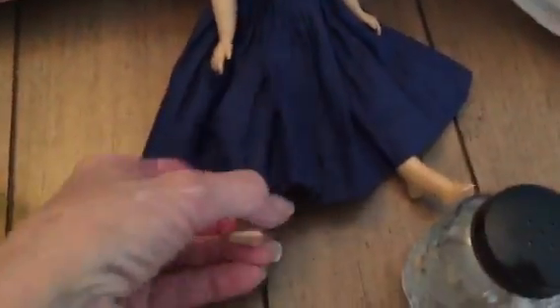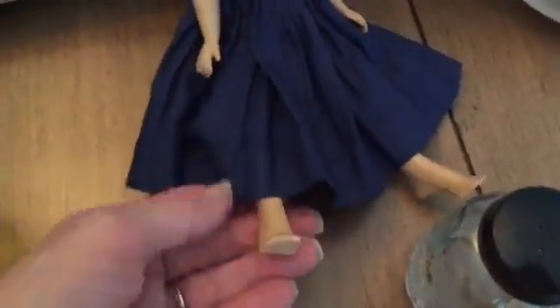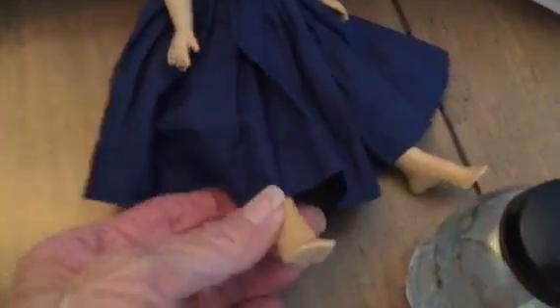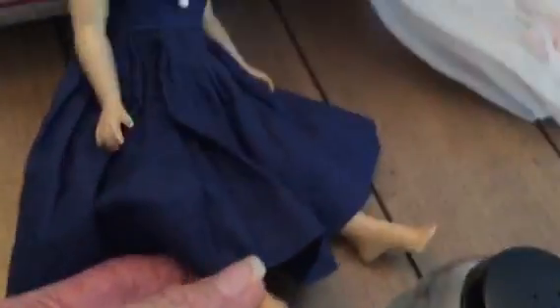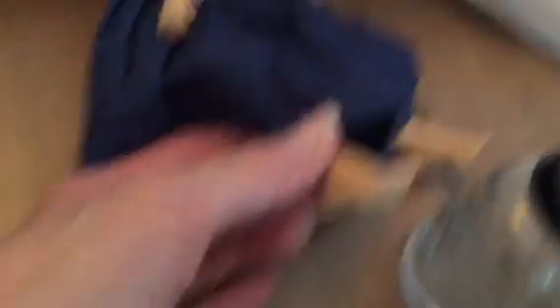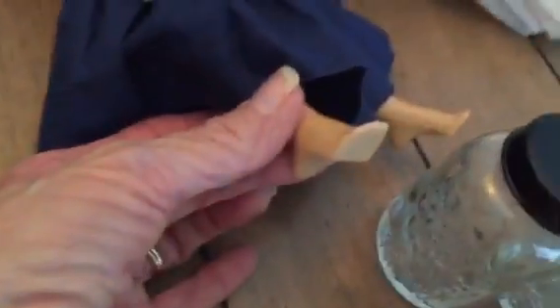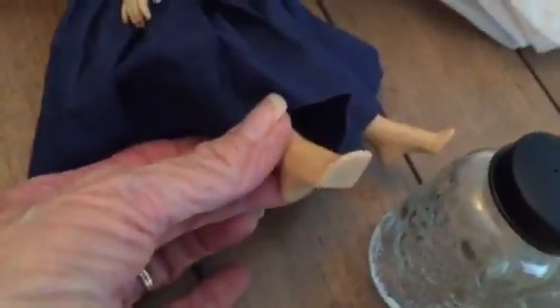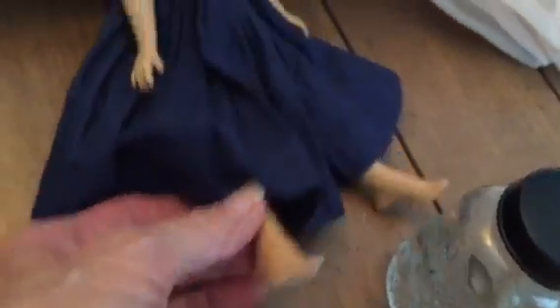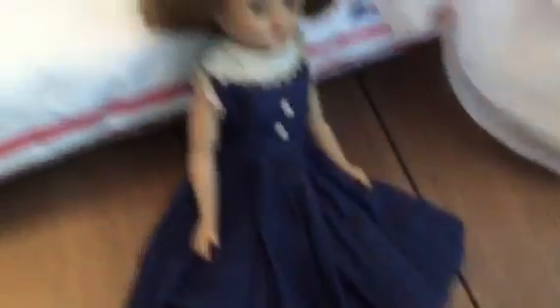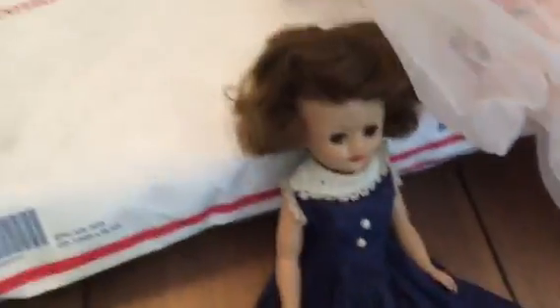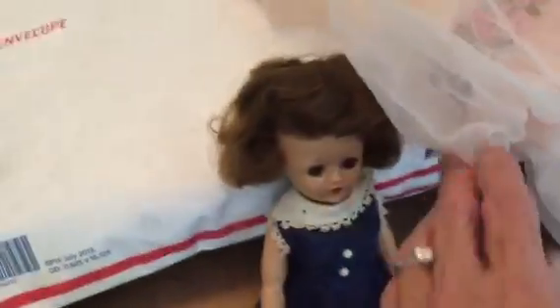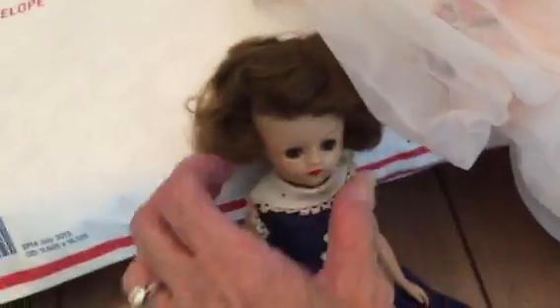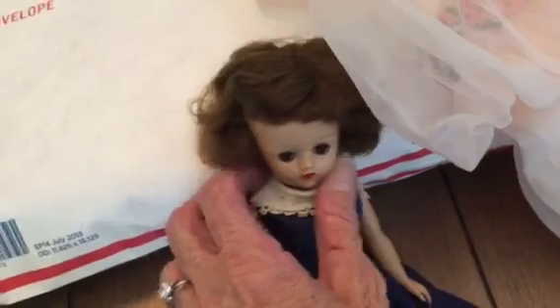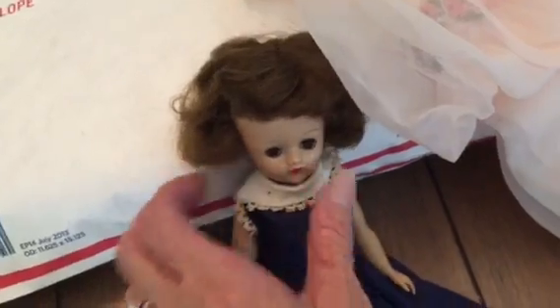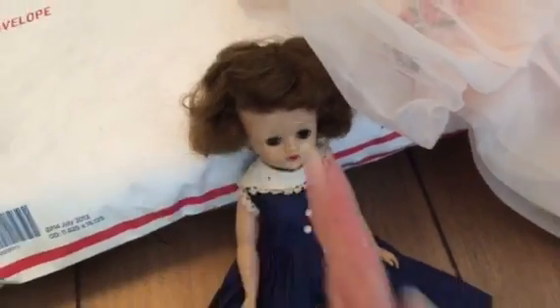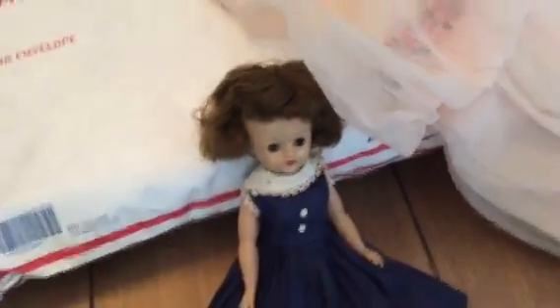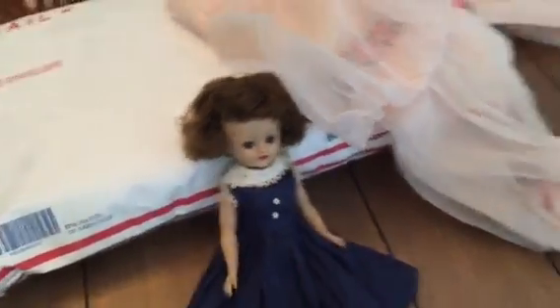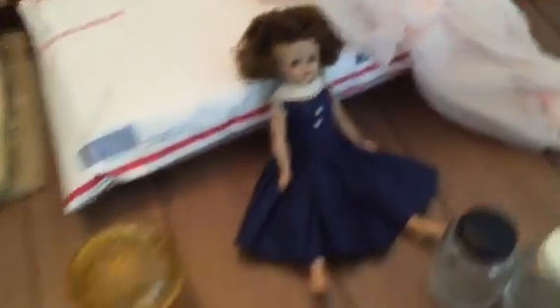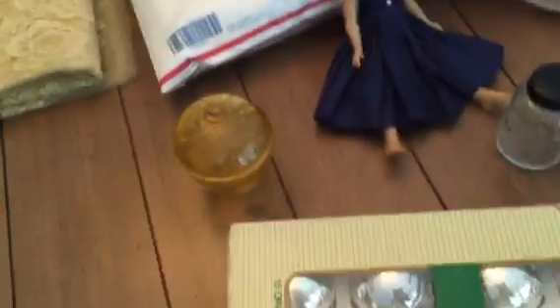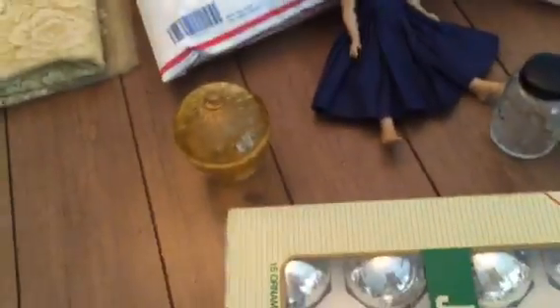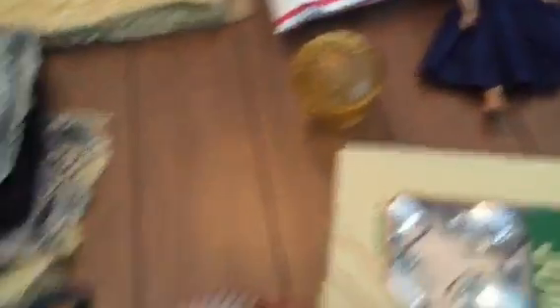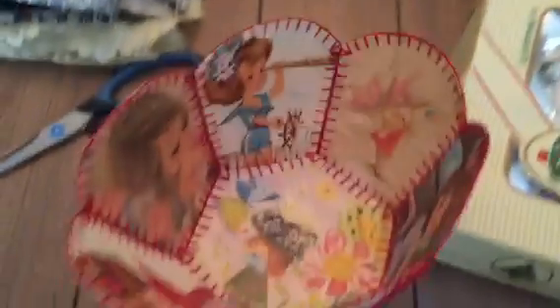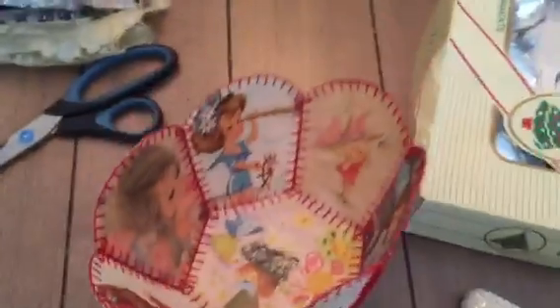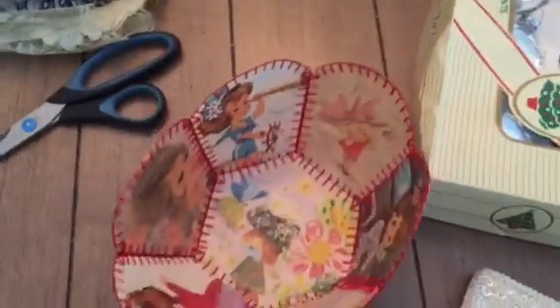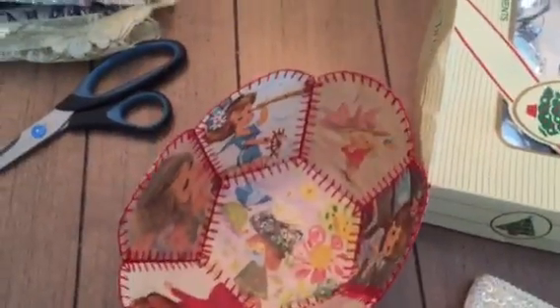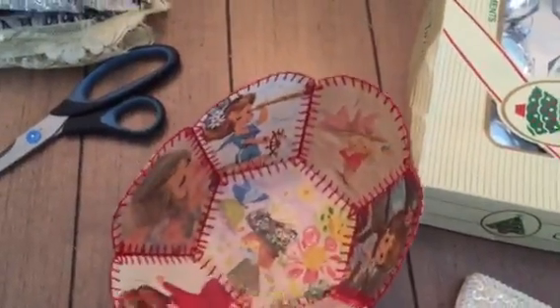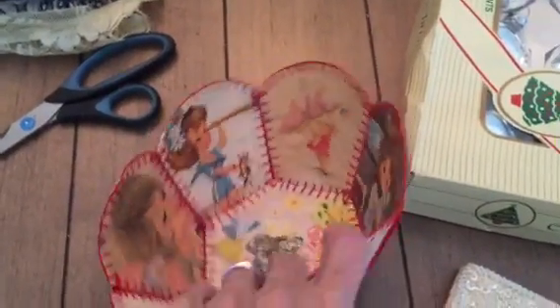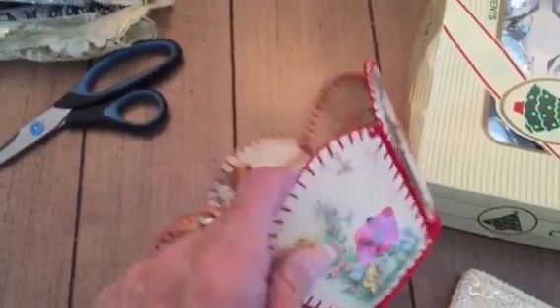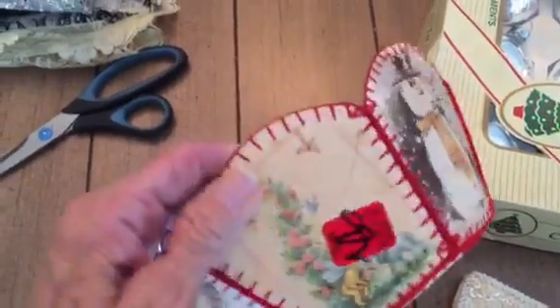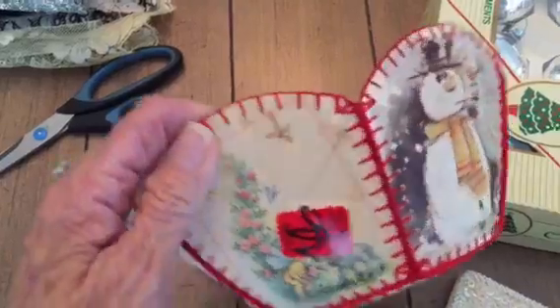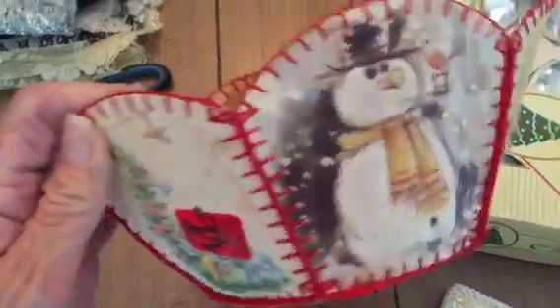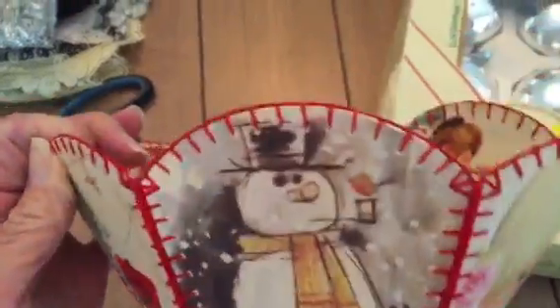She must have had high heels on at one point in time, but anyway she's oh so cute. Her eyes open and shut. And I got this that someone made out of vintage cards — I love the graphics on these, they're awesome.